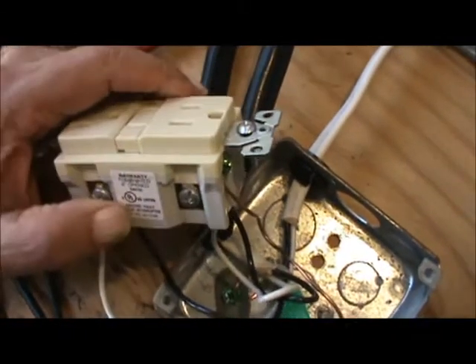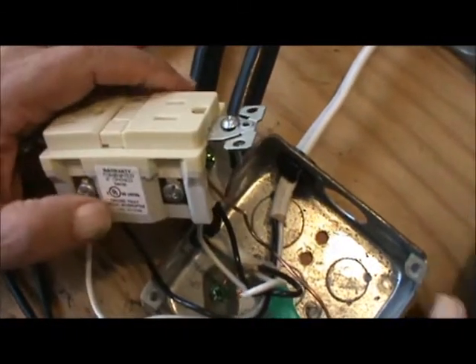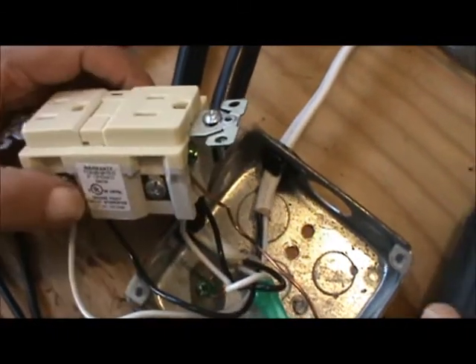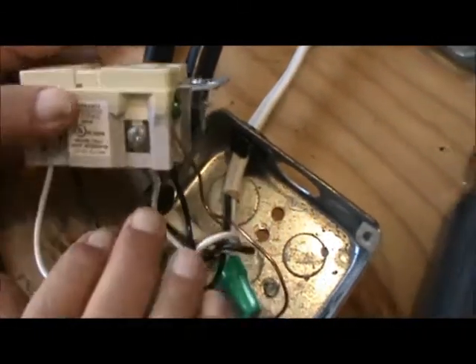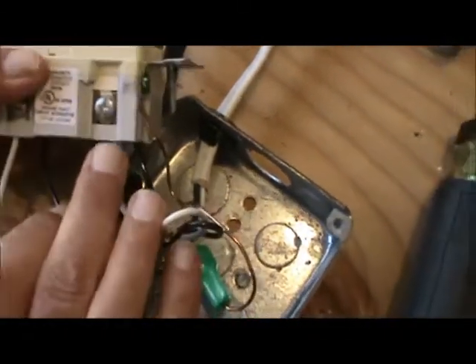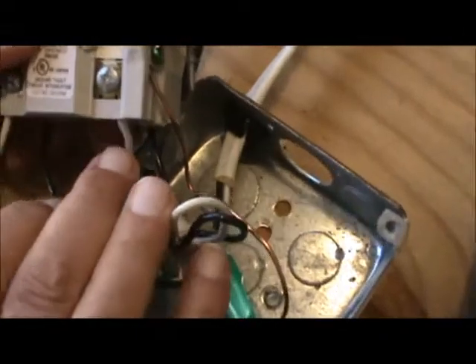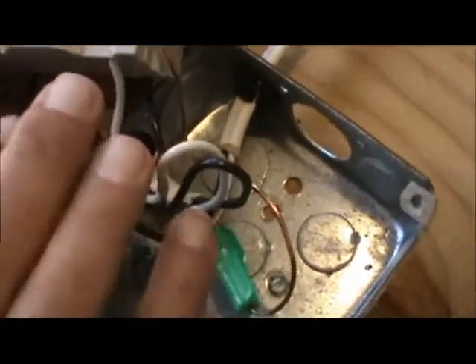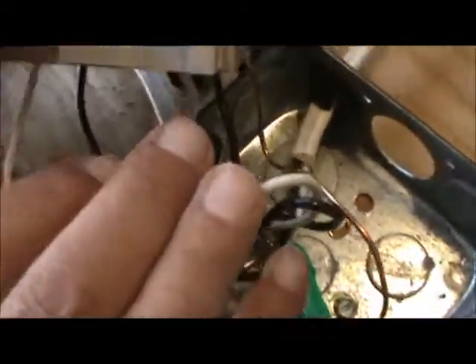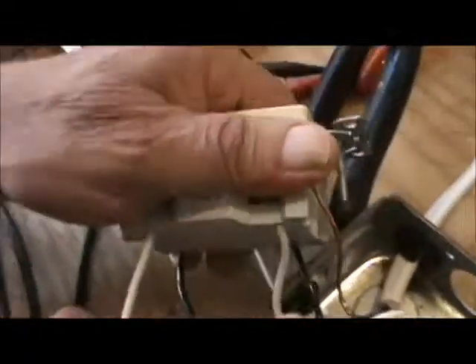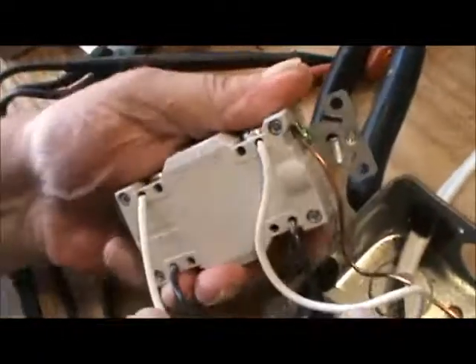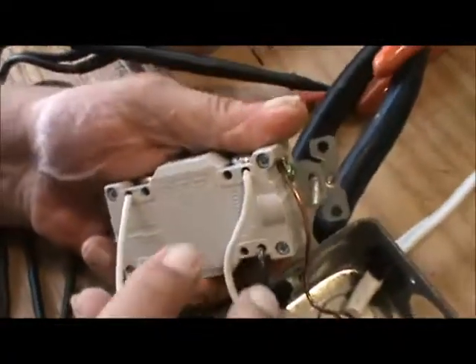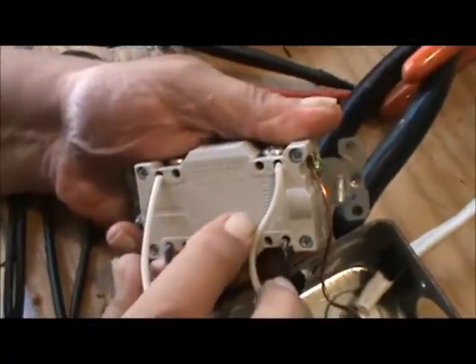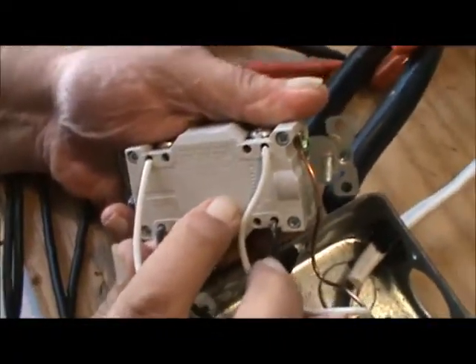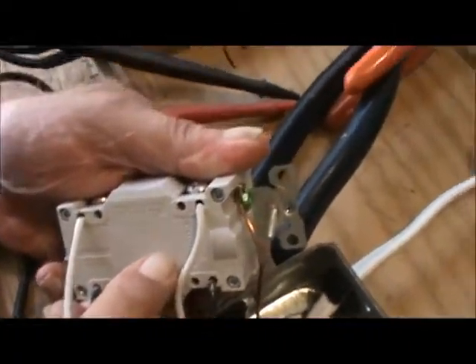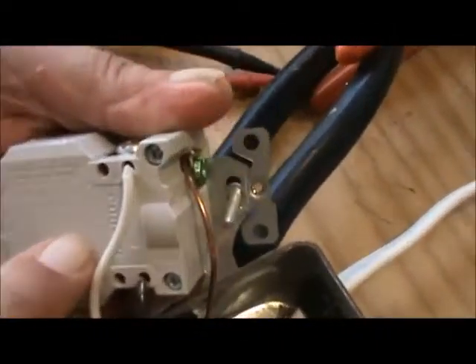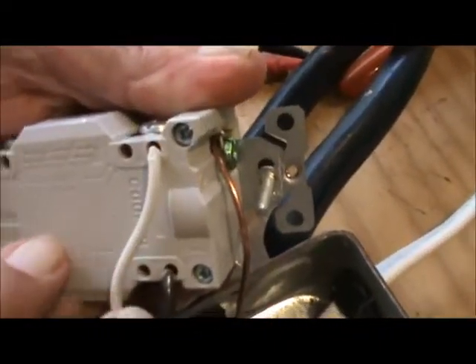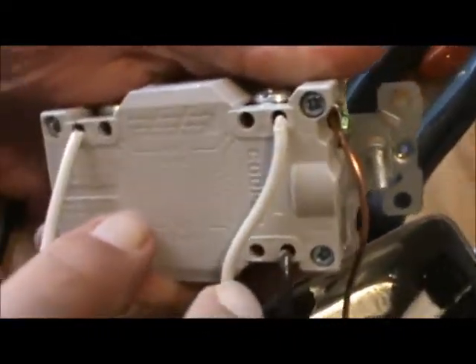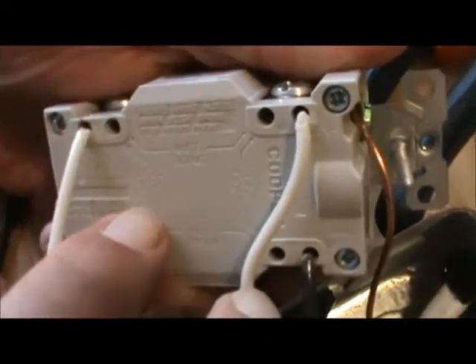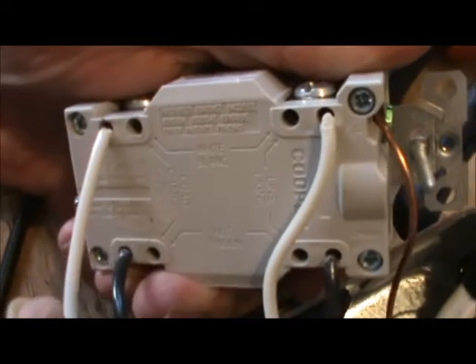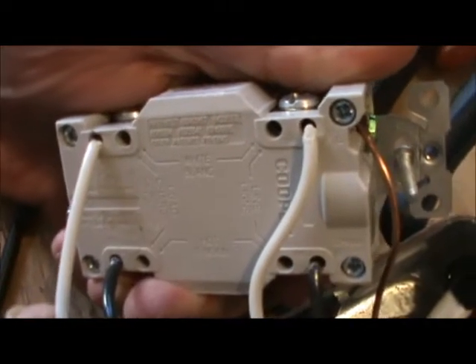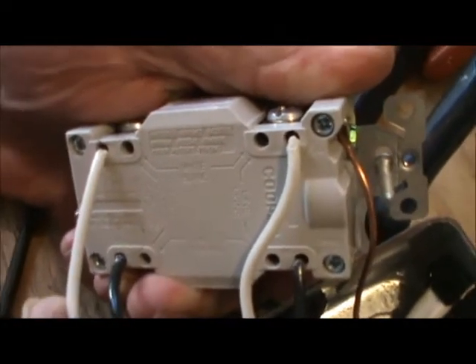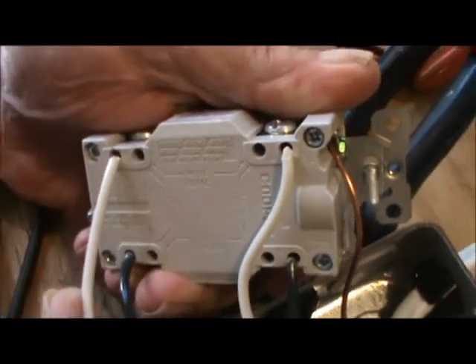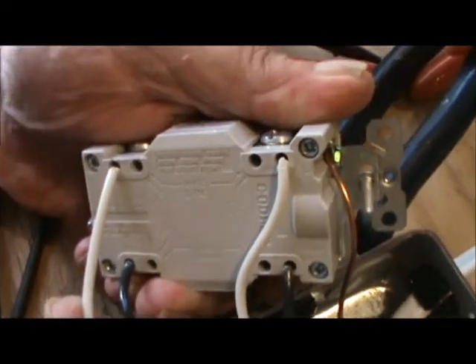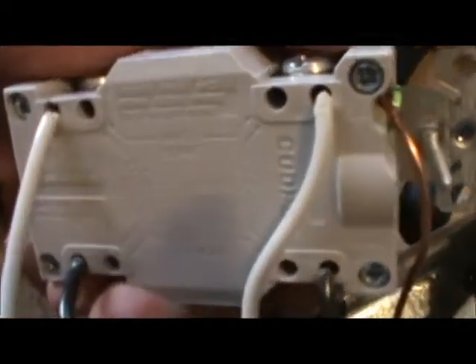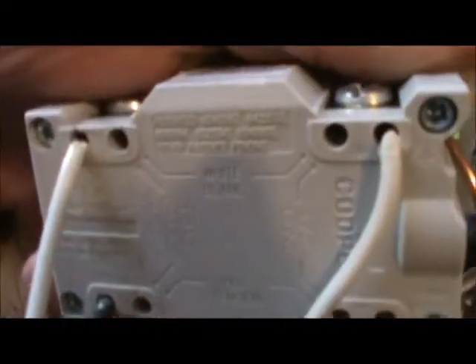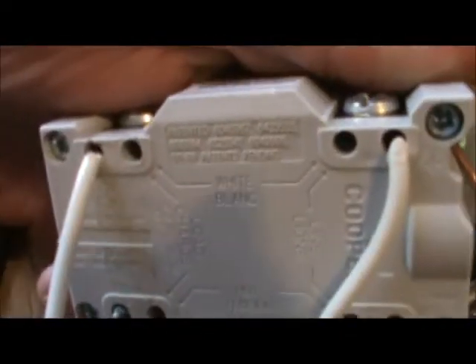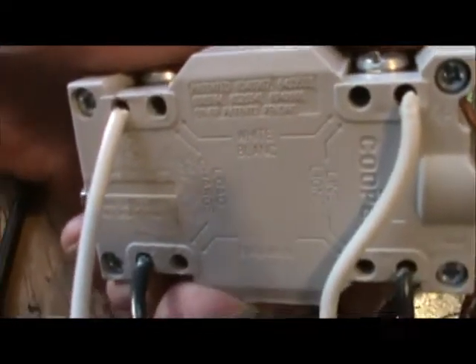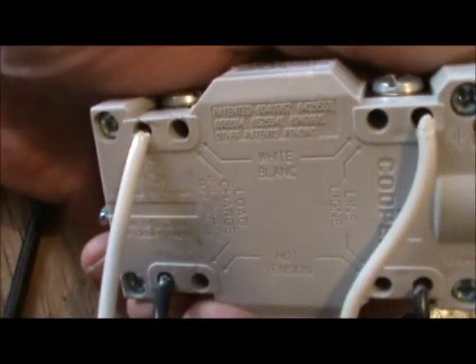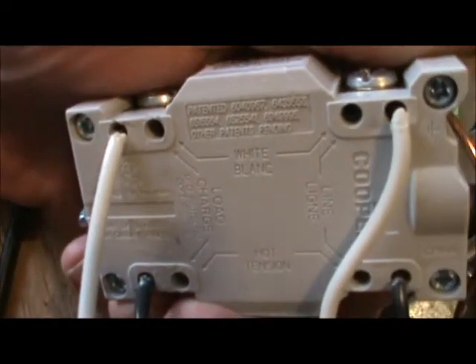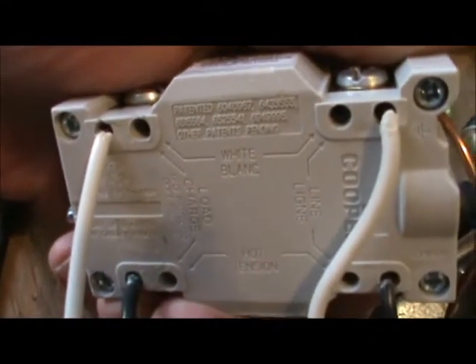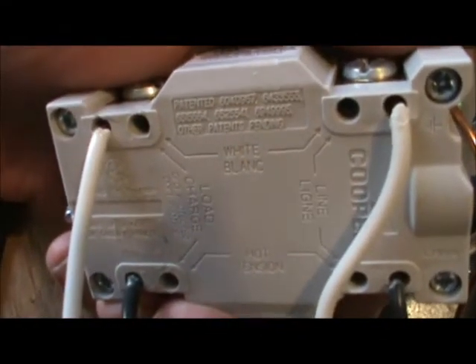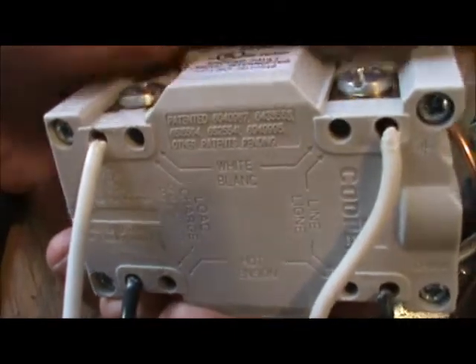So now we've switched them. On the back of this receptacle it'll say 'load' and 'line.' Can you see that, Marcia? We're getting older and both going blind.